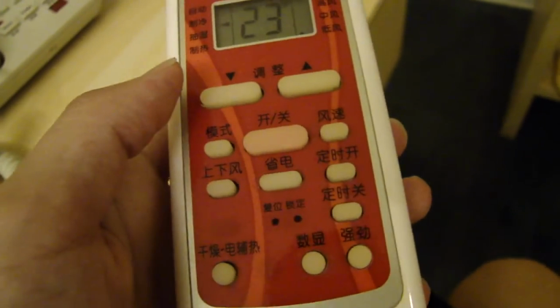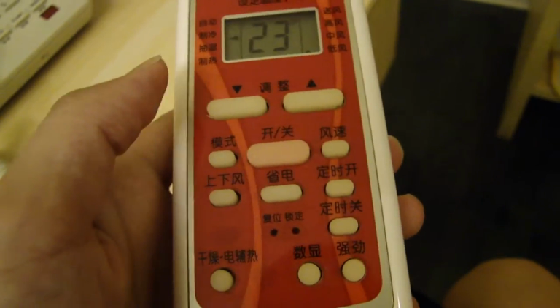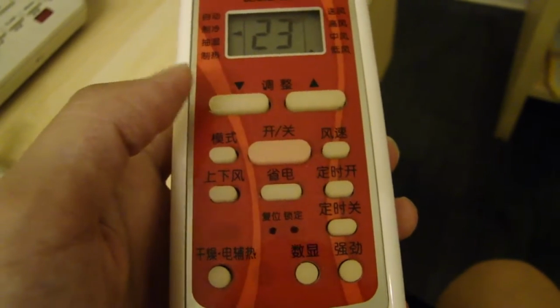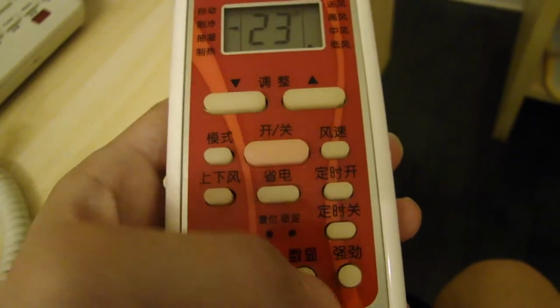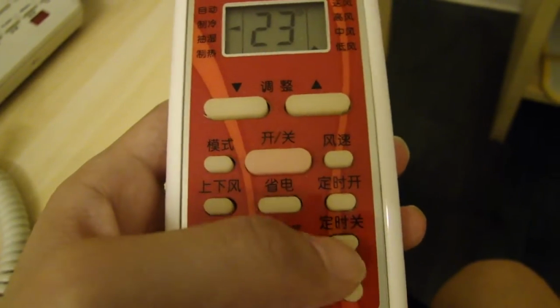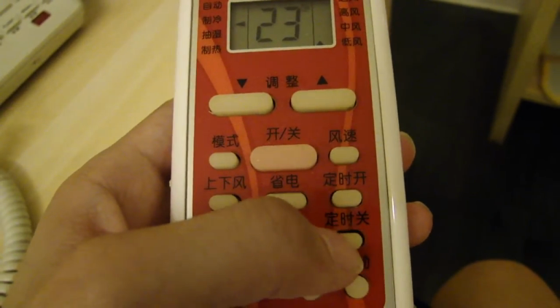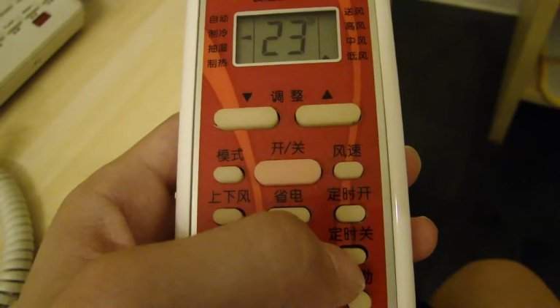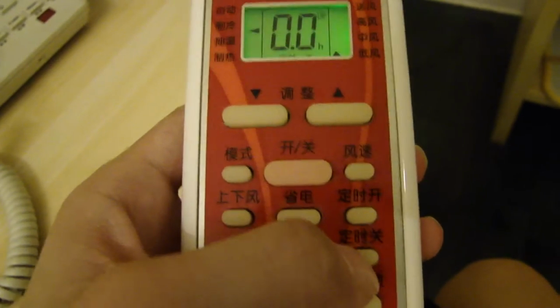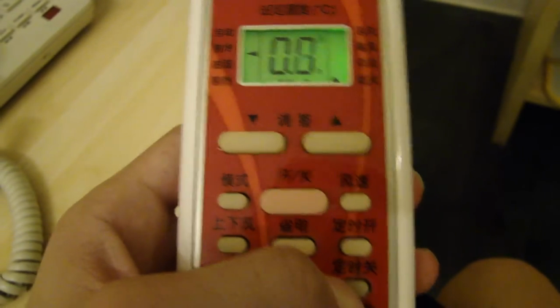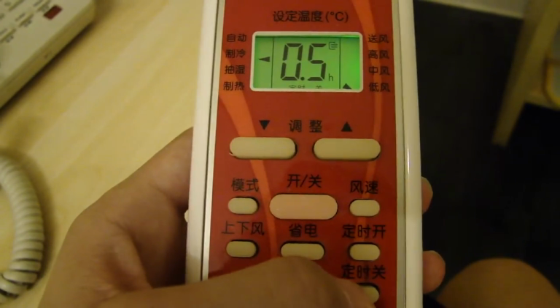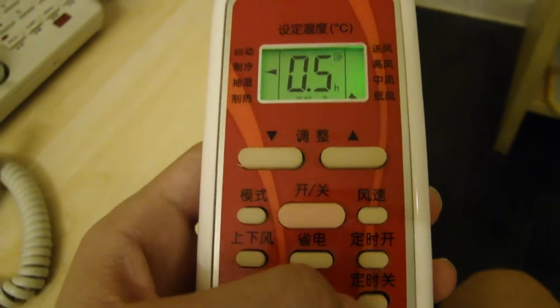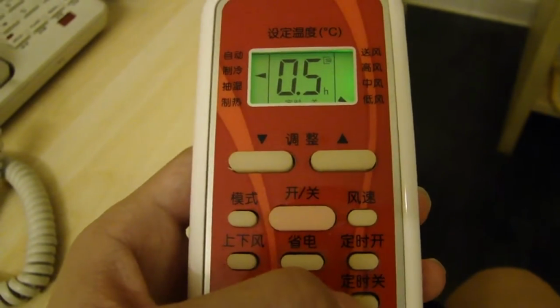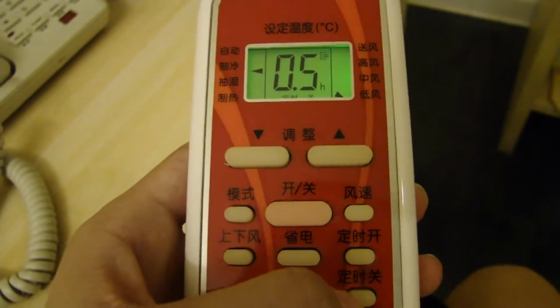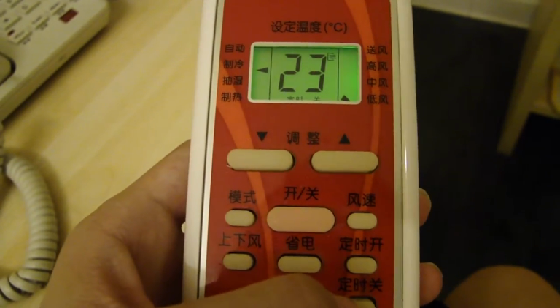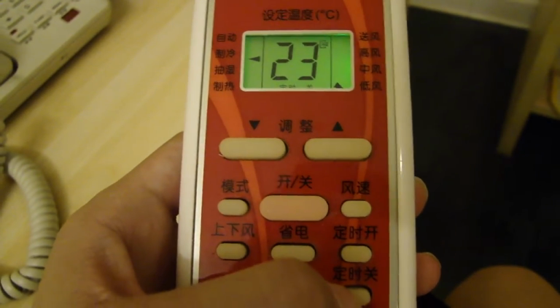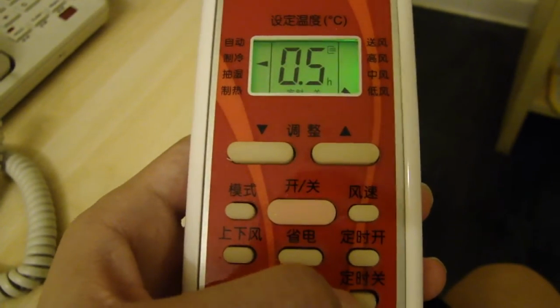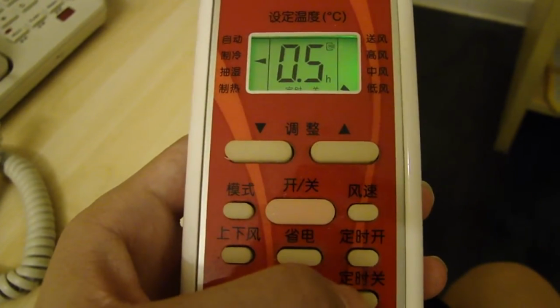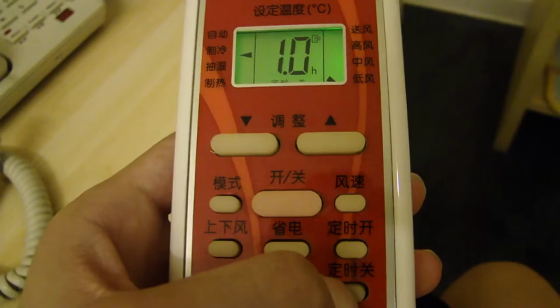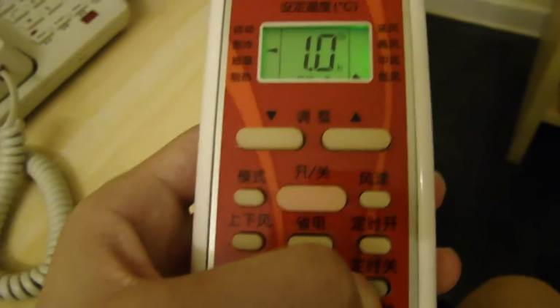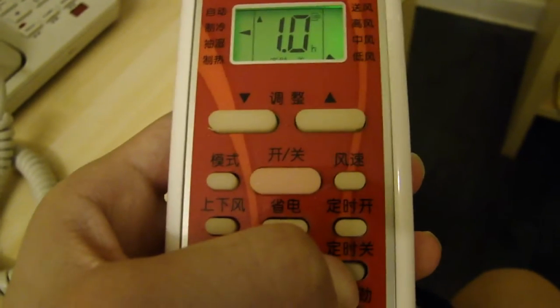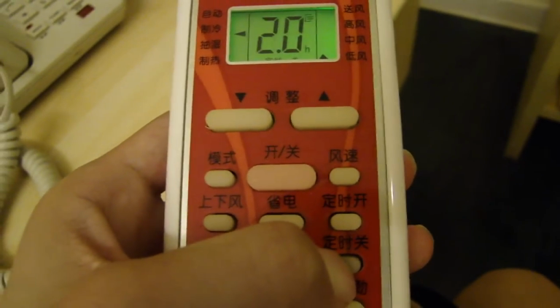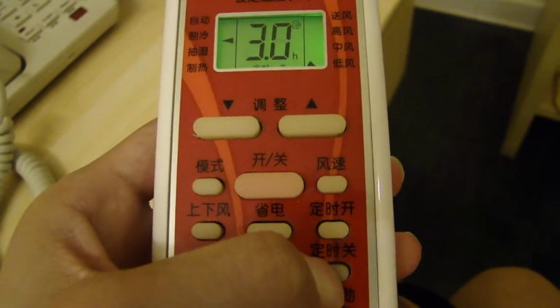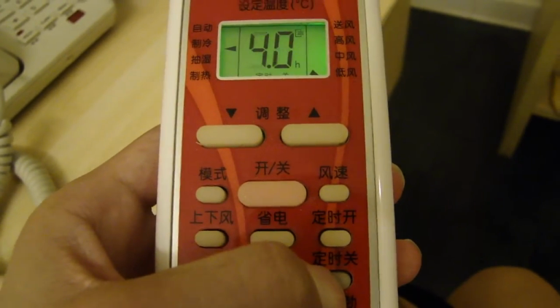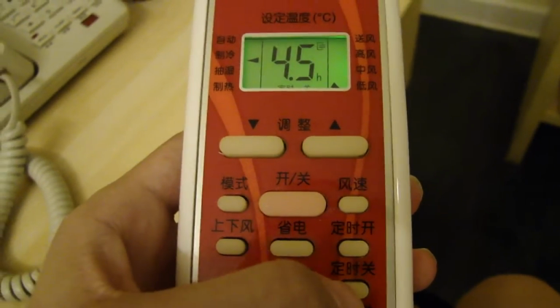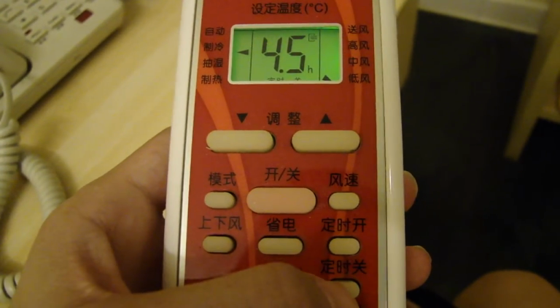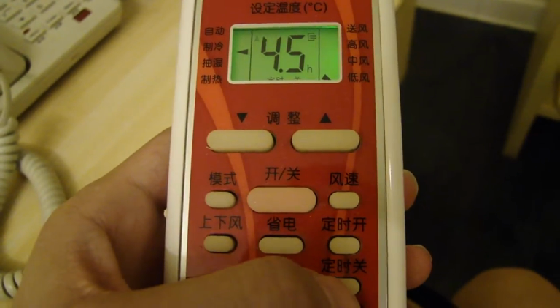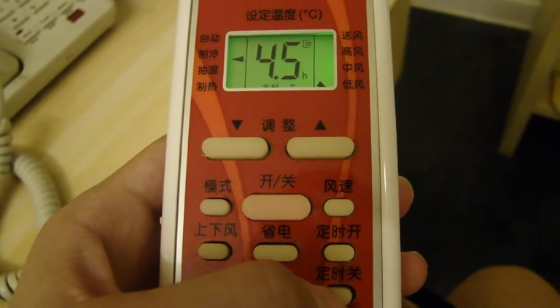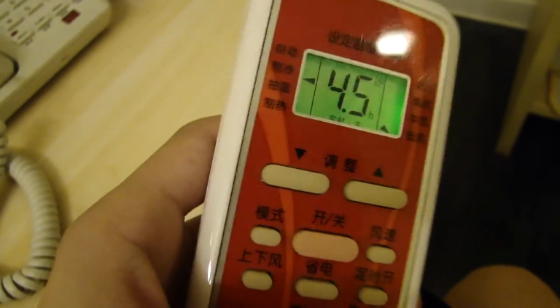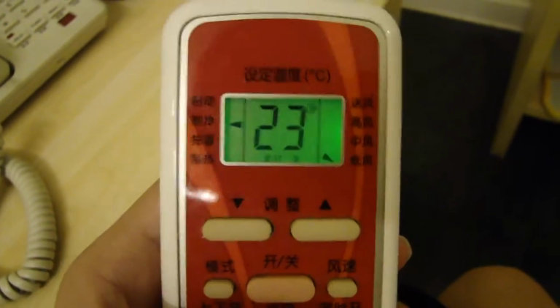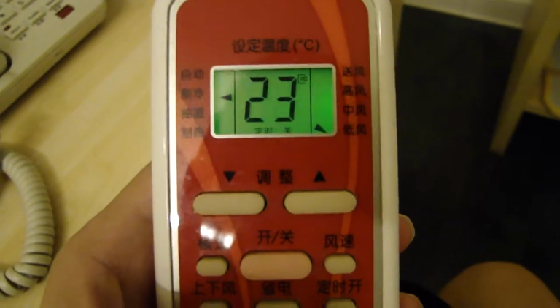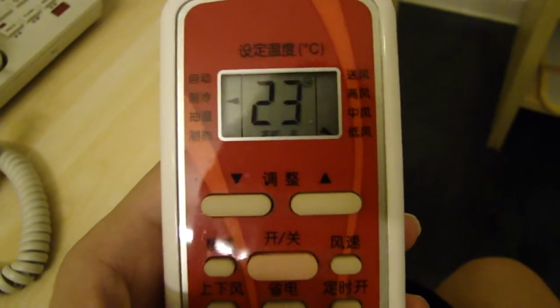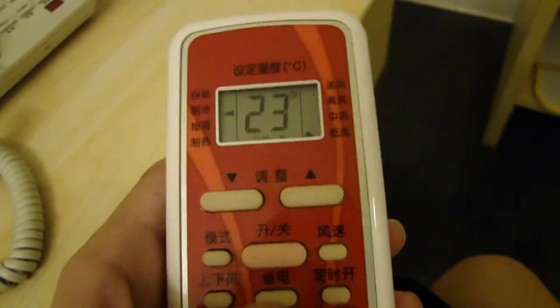That's pretty much all the buttons you need to know, except maybe the timer. This button sets how long you want the aircon to stay on before it stops — press and hold it to set the hours. For example, four and a half hours means the aircon will stop after four and a half hours.